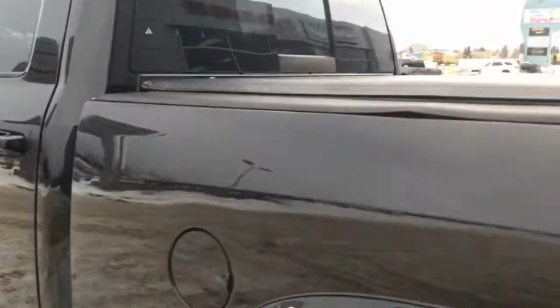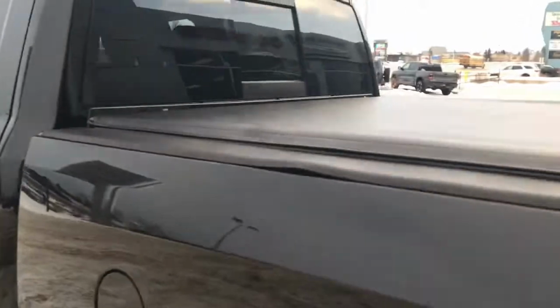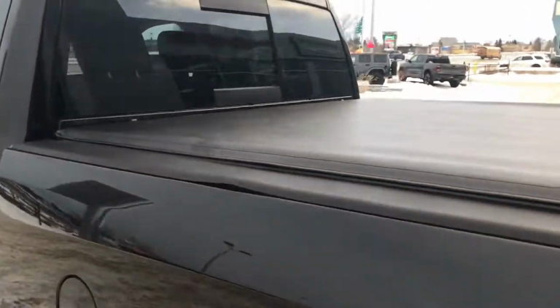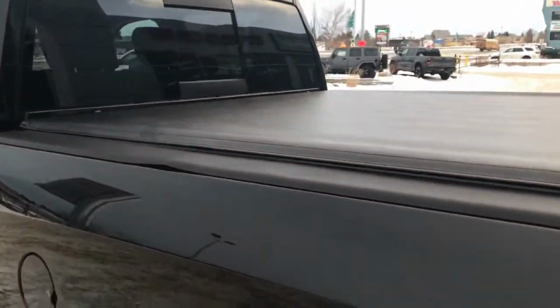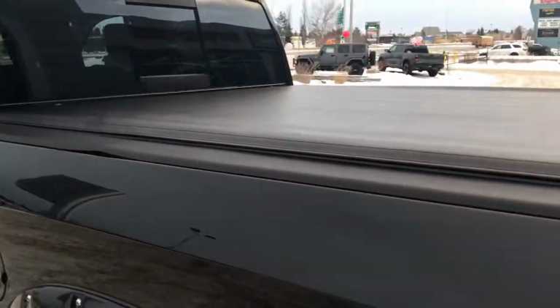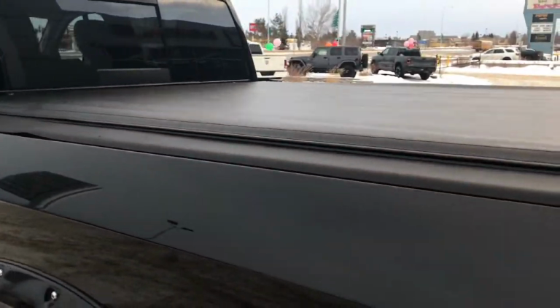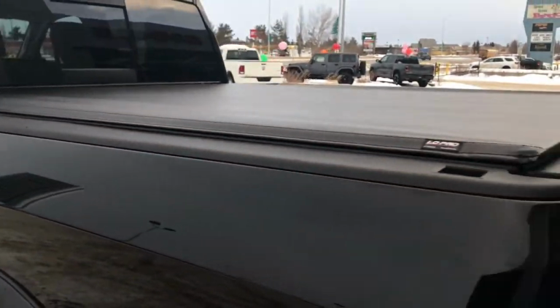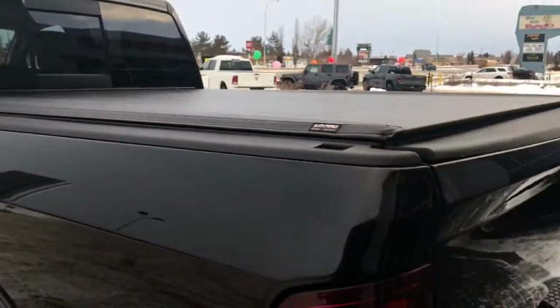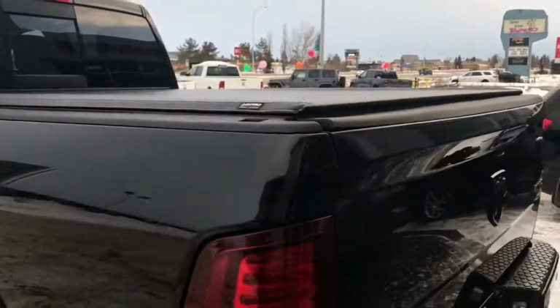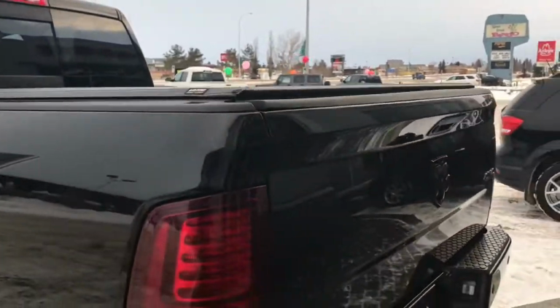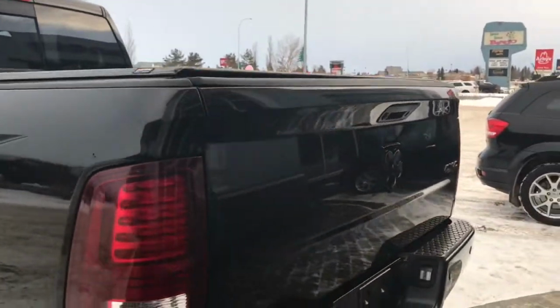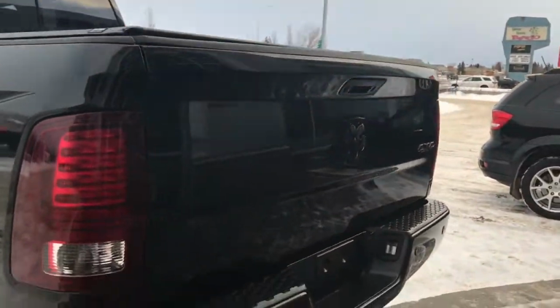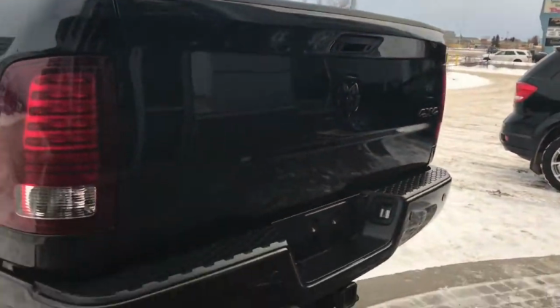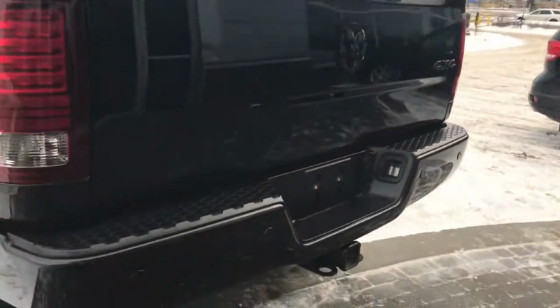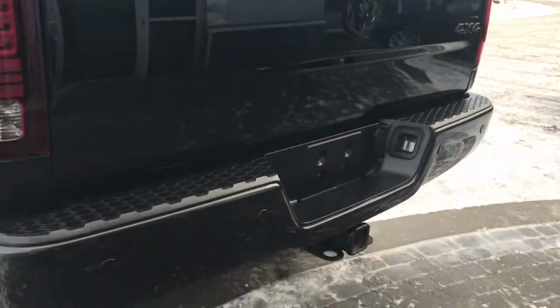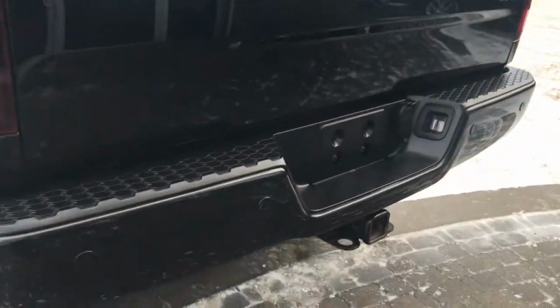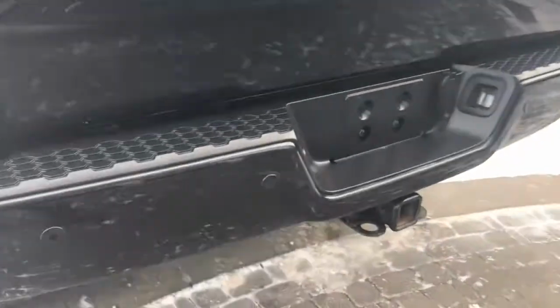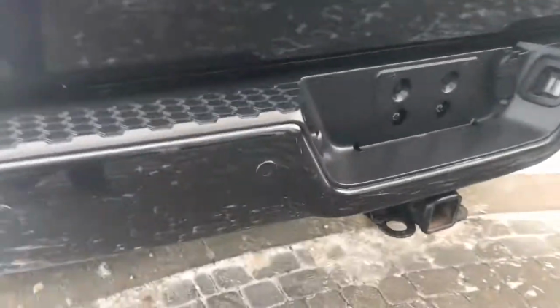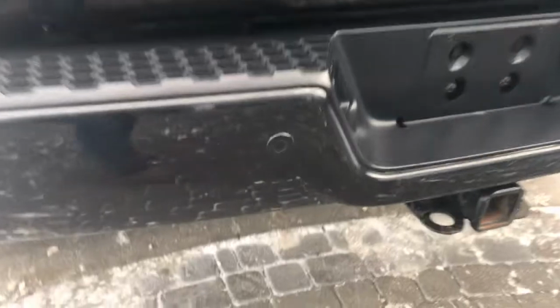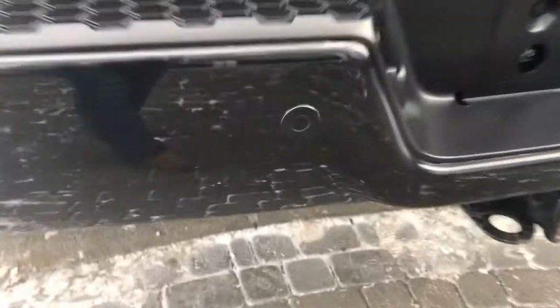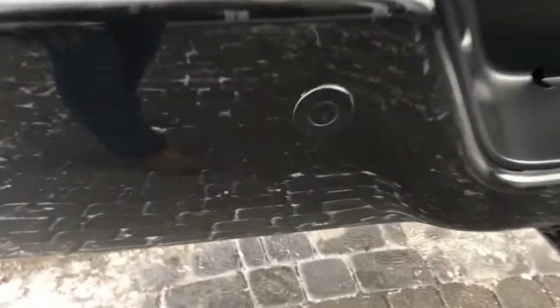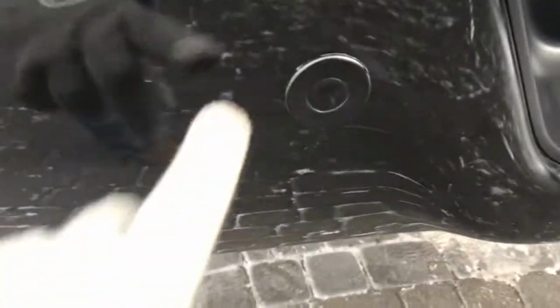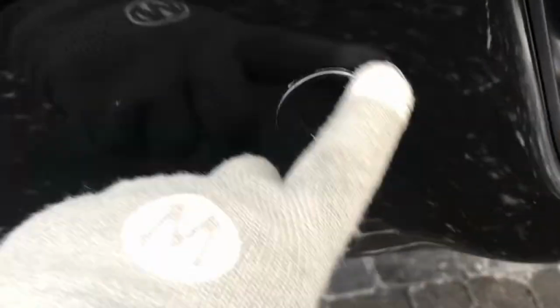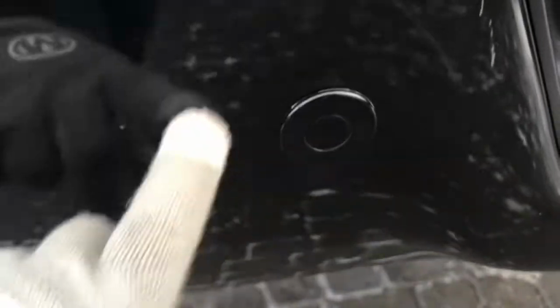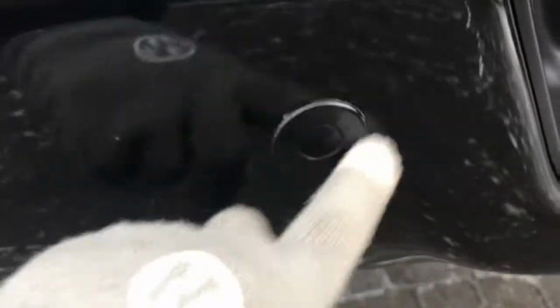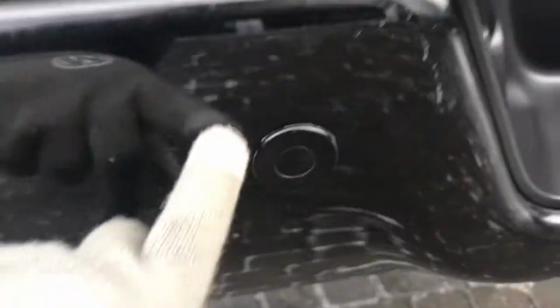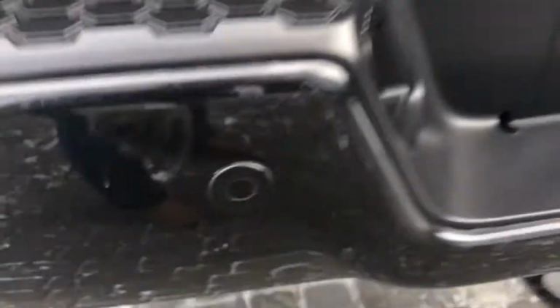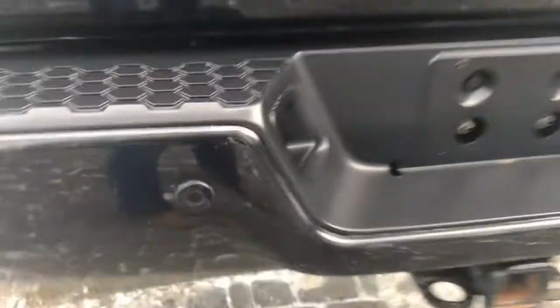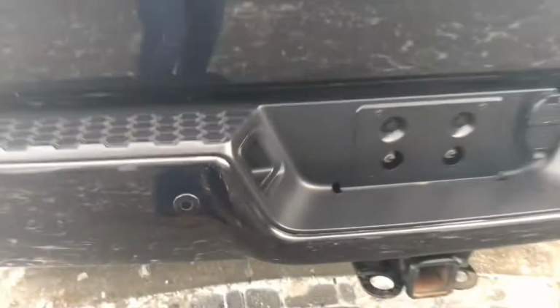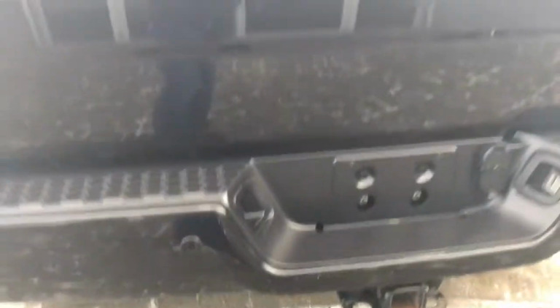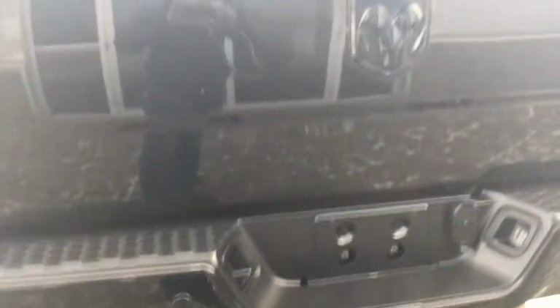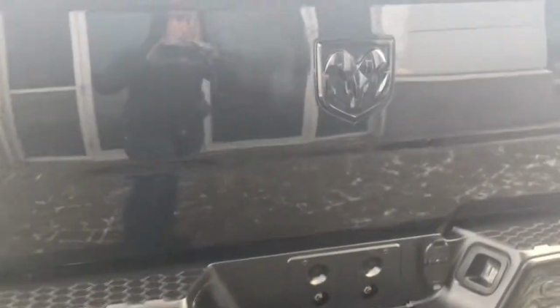You have your soft rolling tonneau cover. Coming around the back, those parking sensors — those little circles in the bumper — are going to let you know if you're getting a little too close to anything.